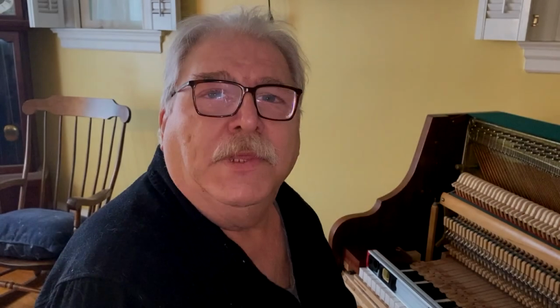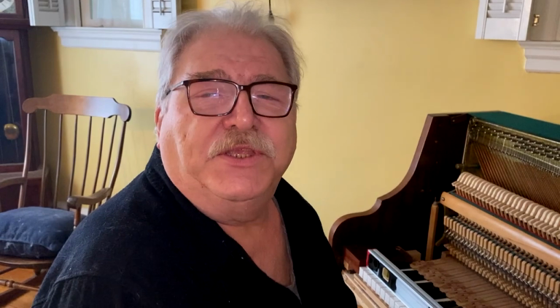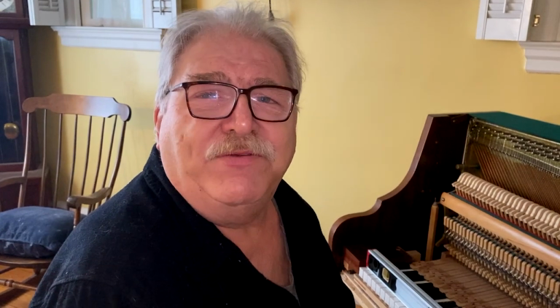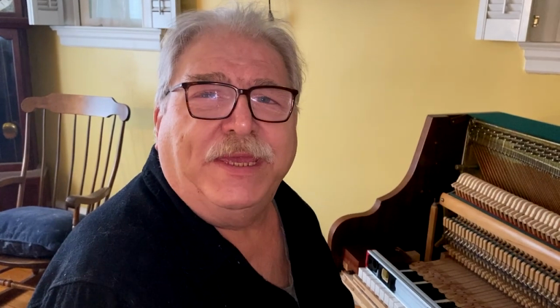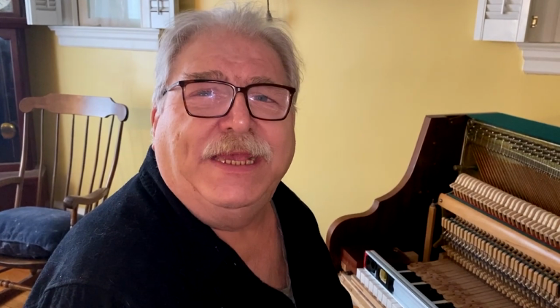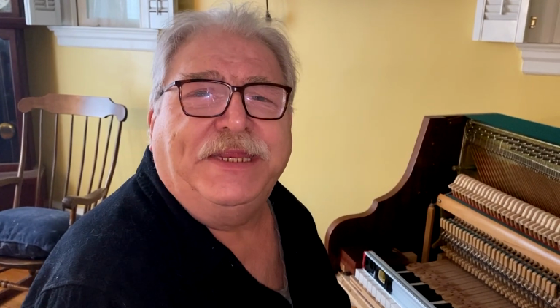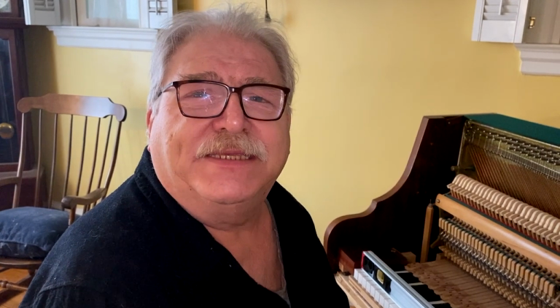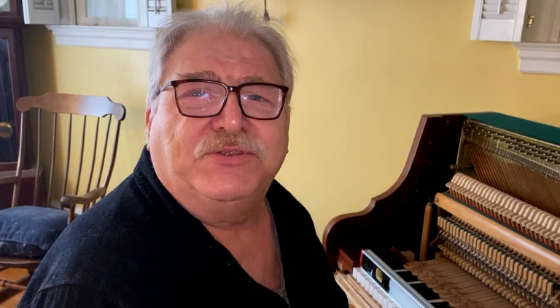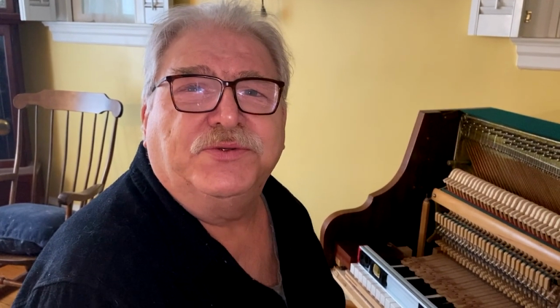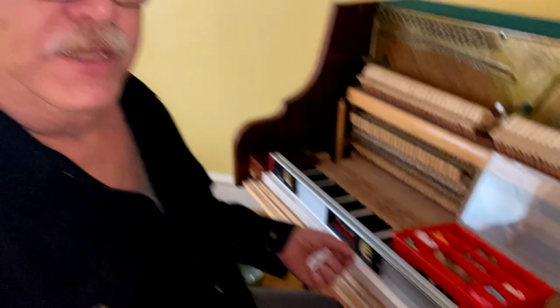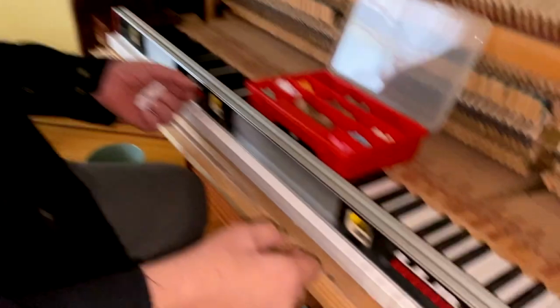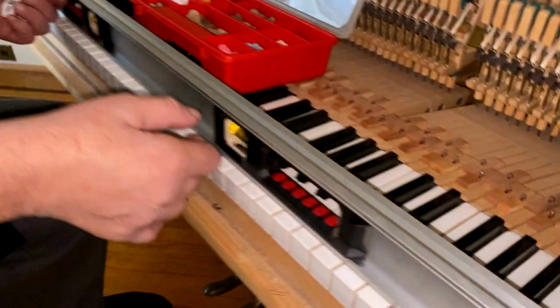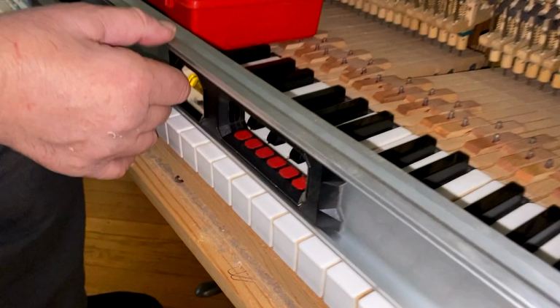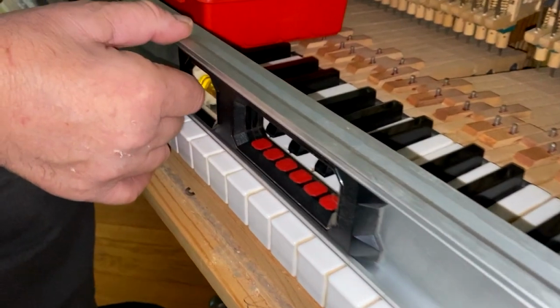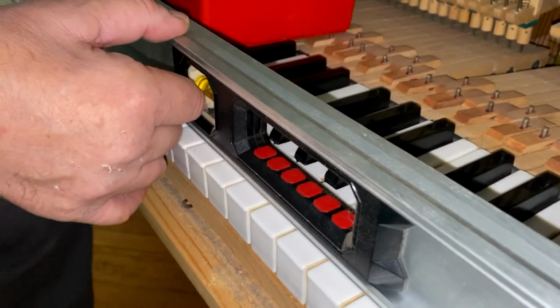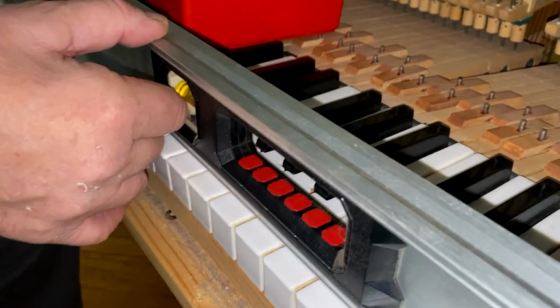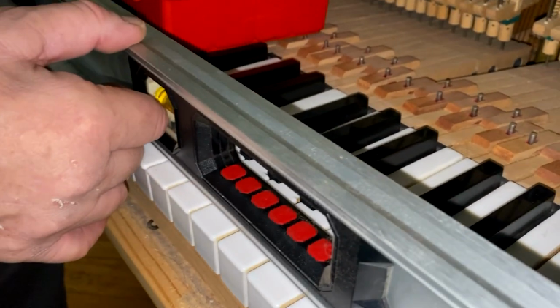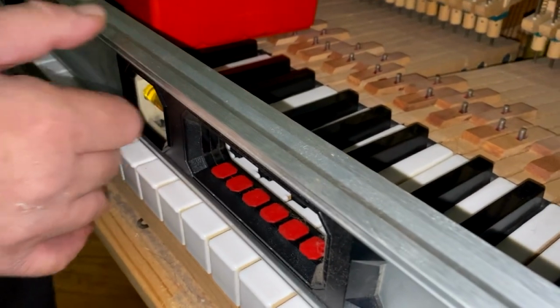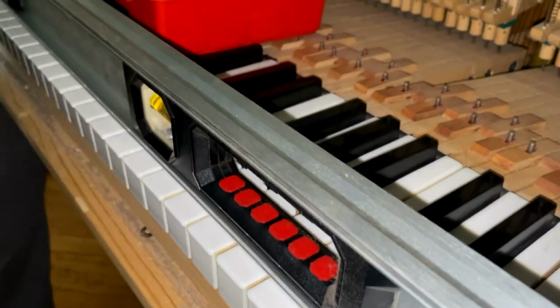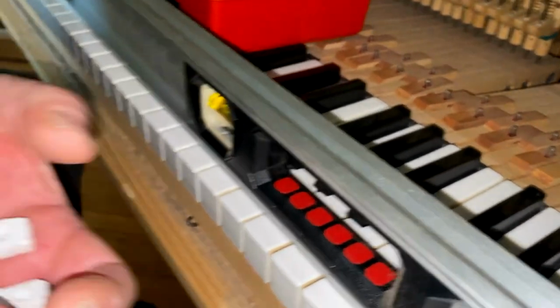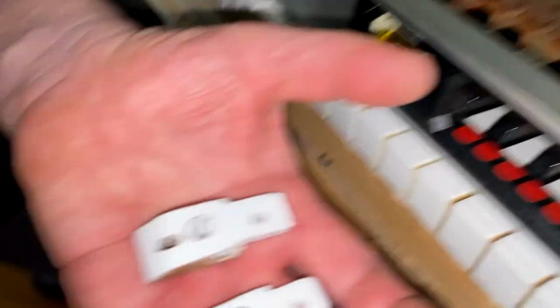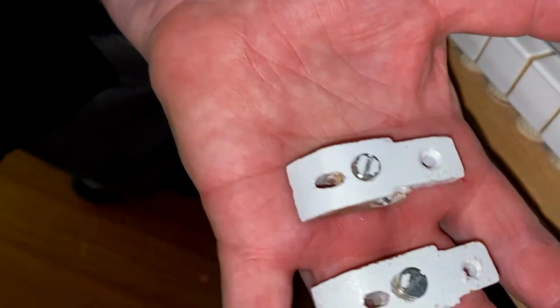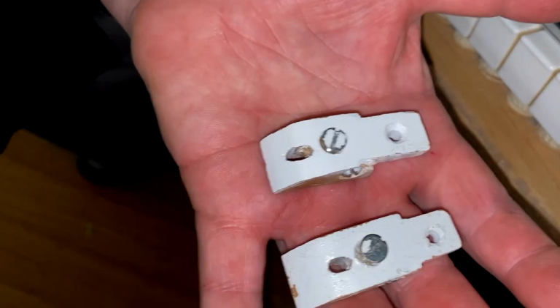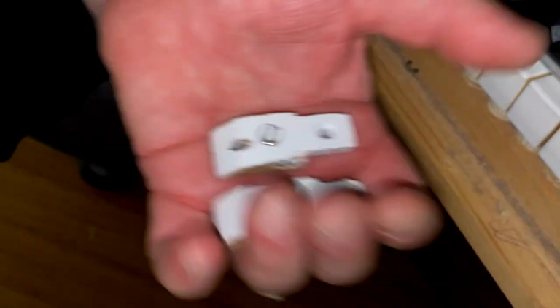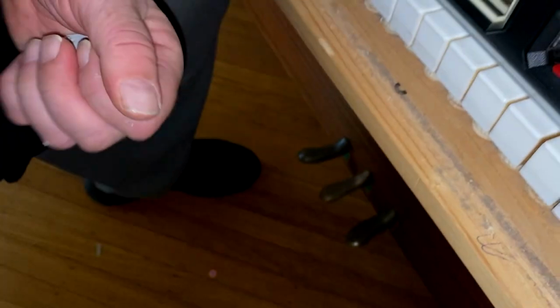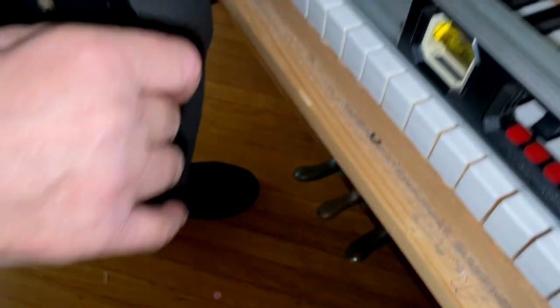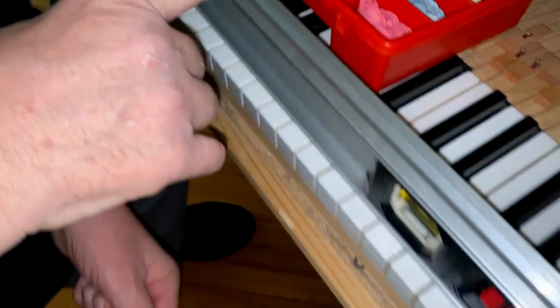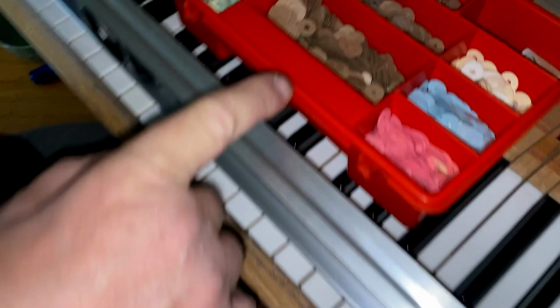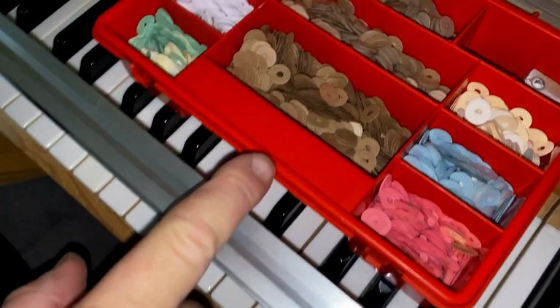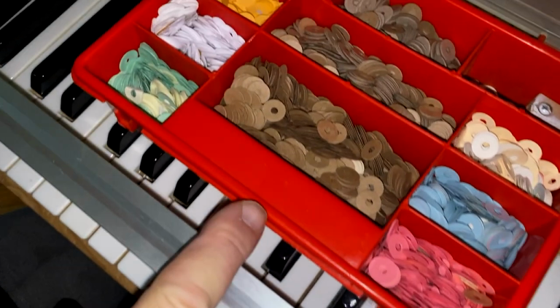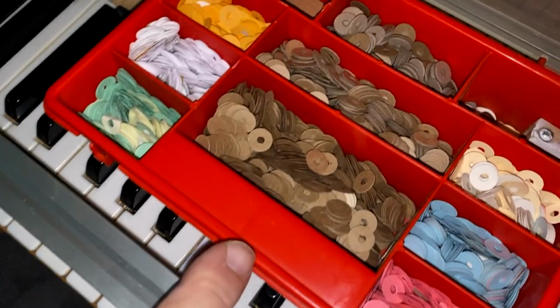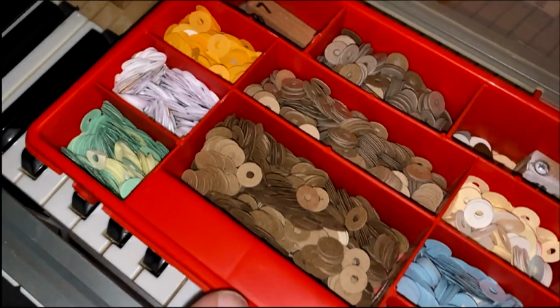To level the white keys we need several tools. We need a 48 inch carpenter's level, we need key props, and we need different size paper punchings.